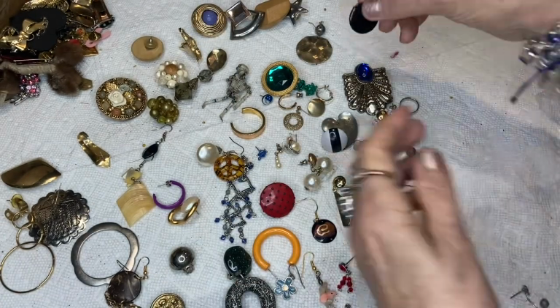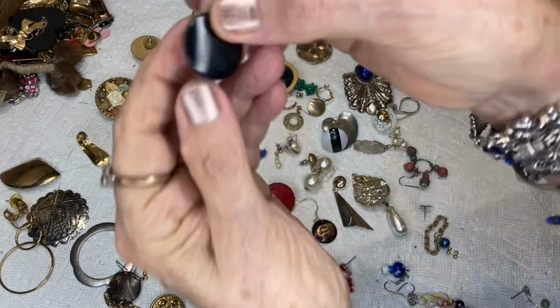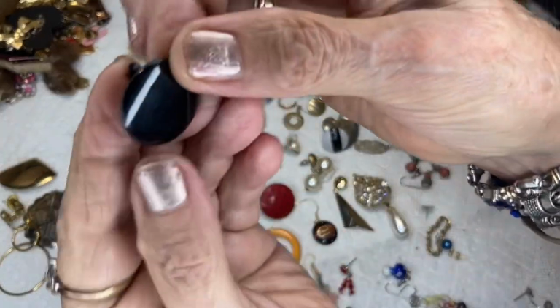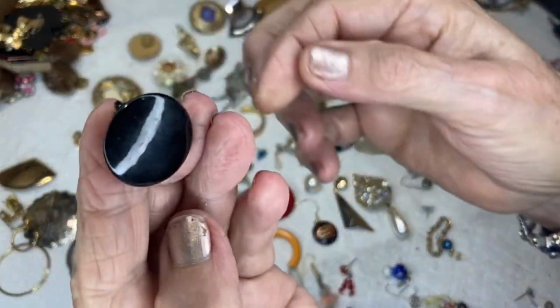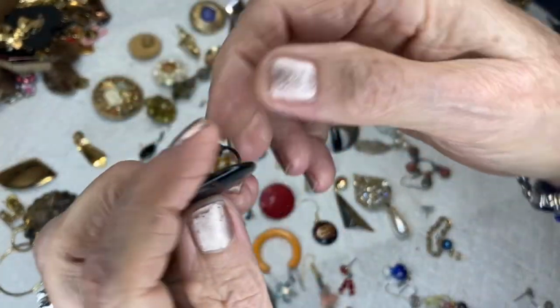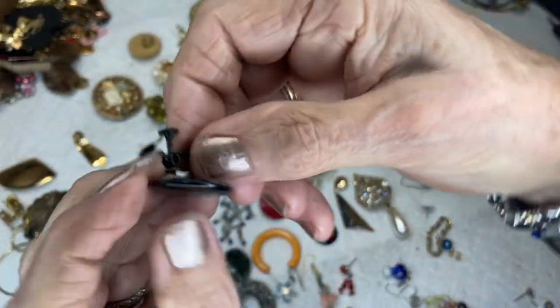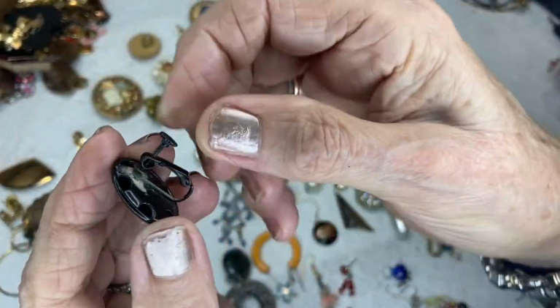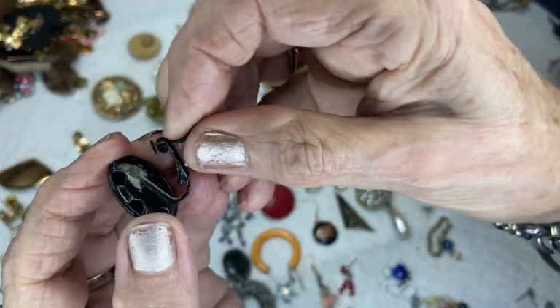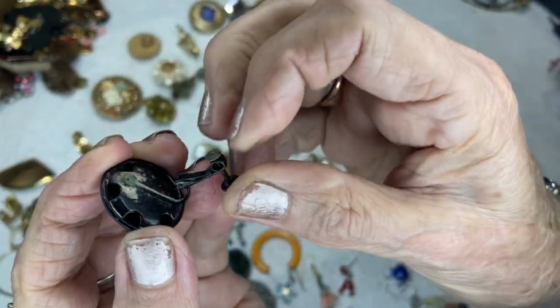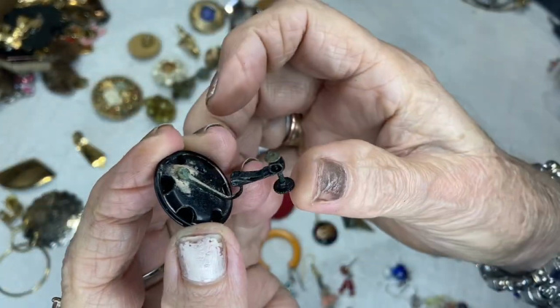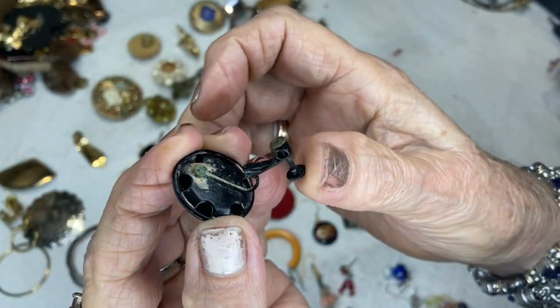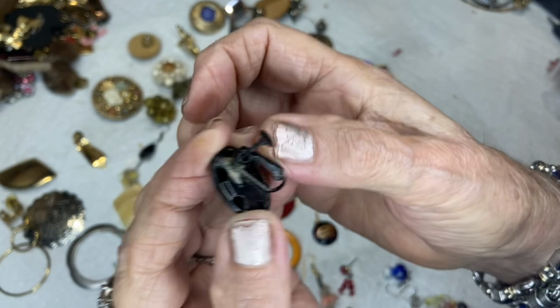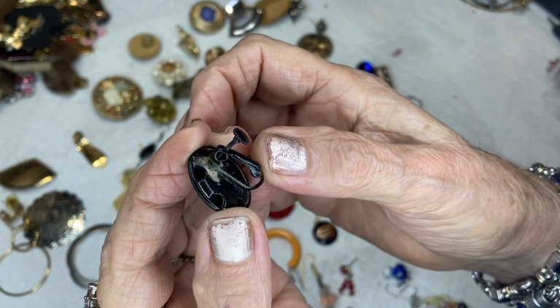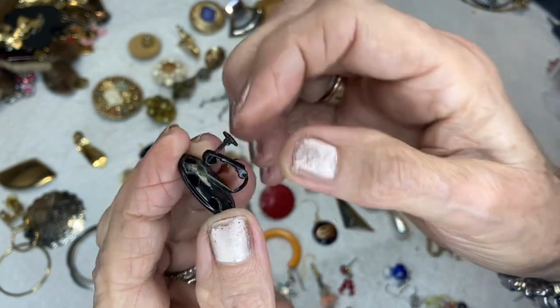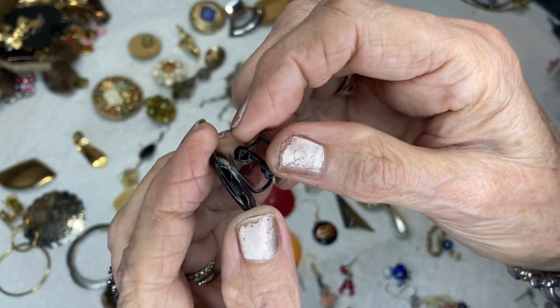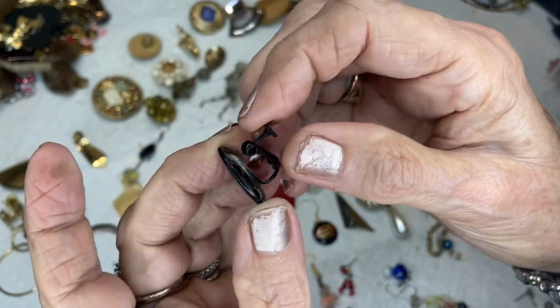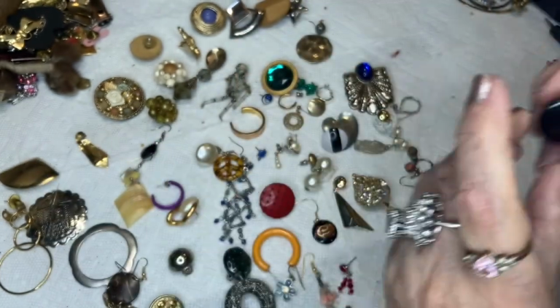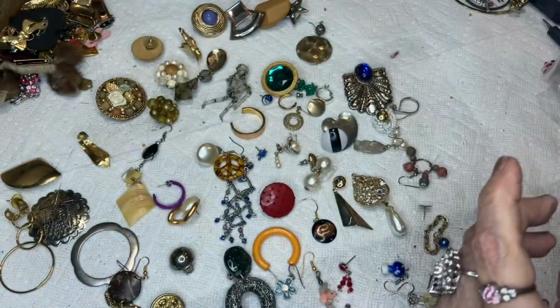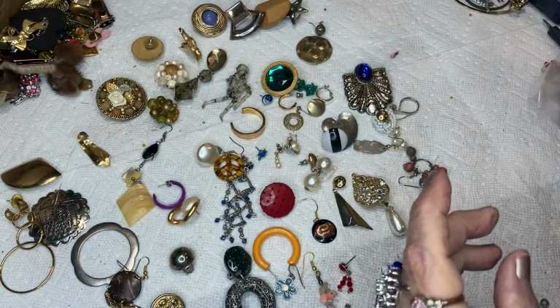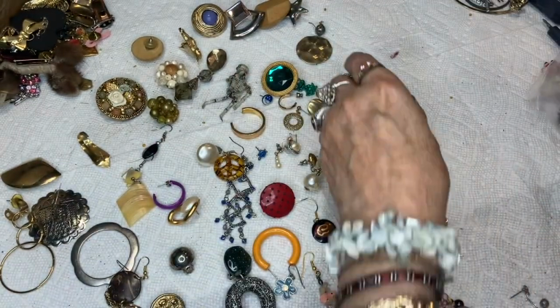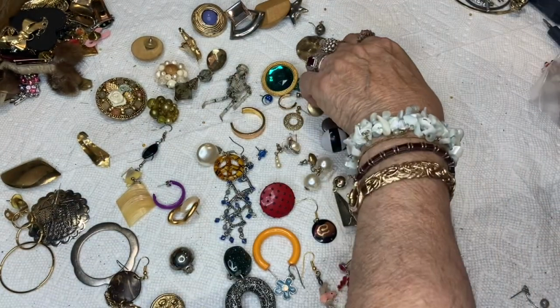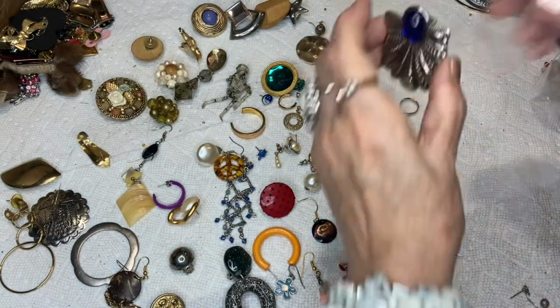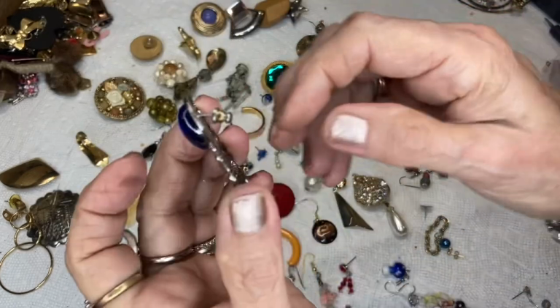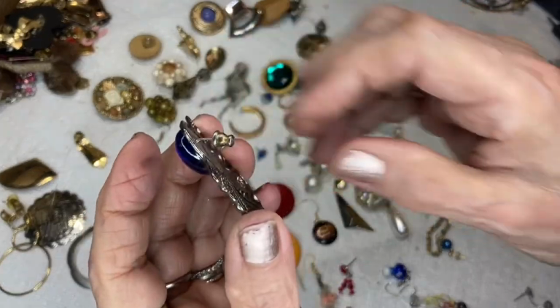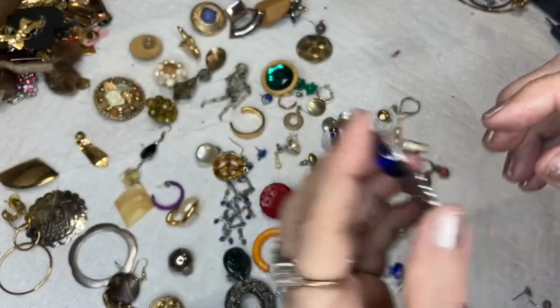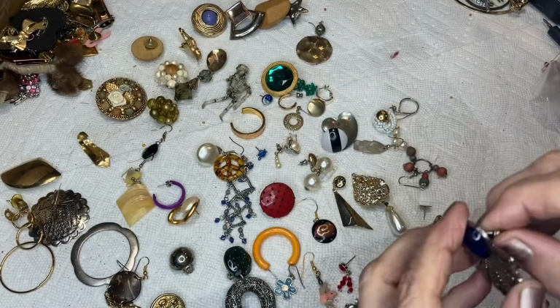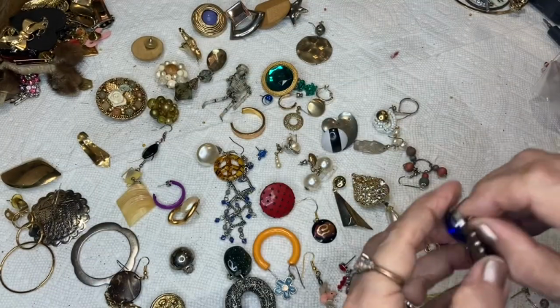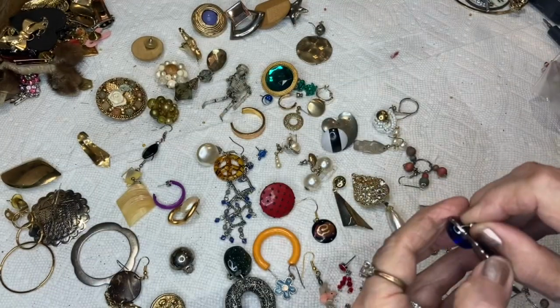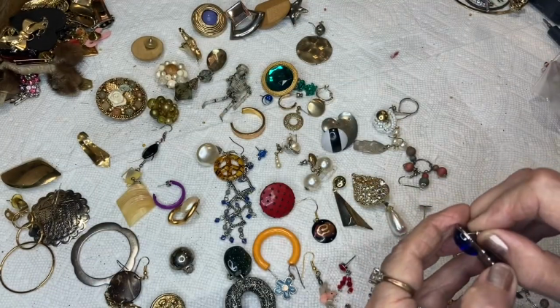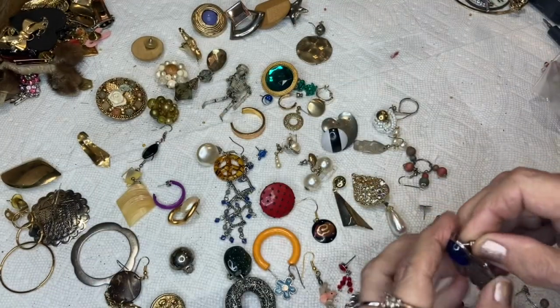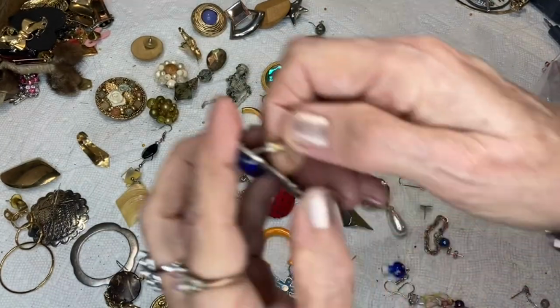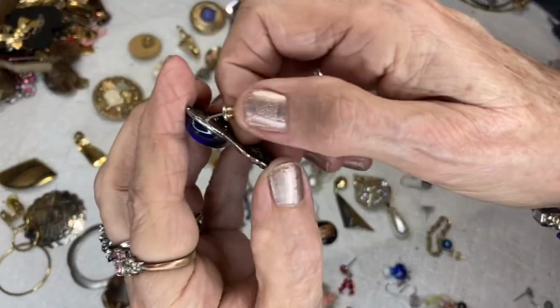This is a button earring but it is a clip-on screw back. This one looks like Egyptian design — see this?